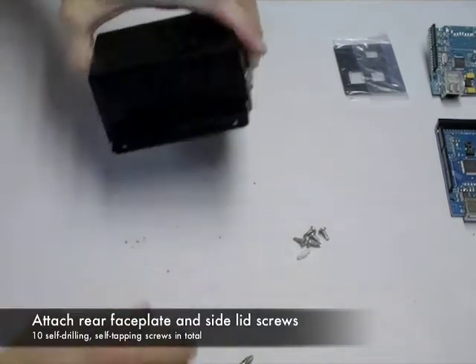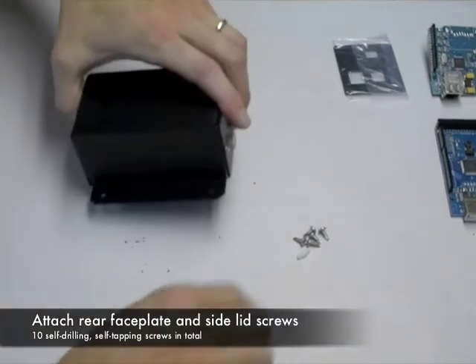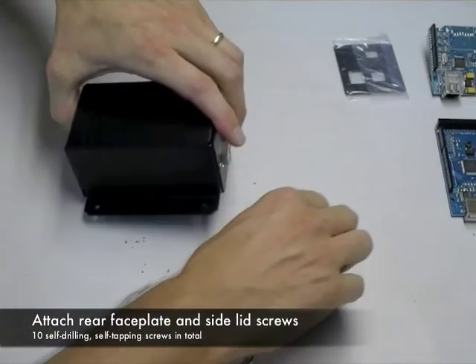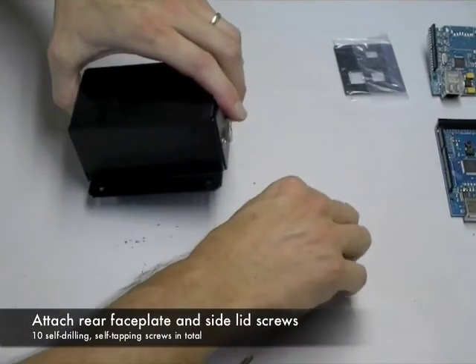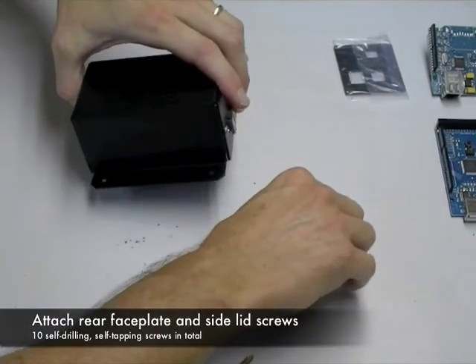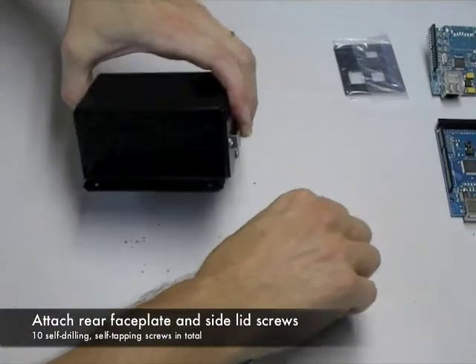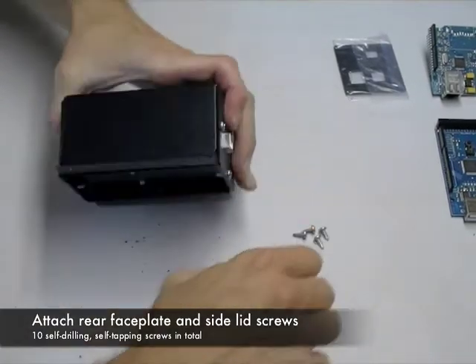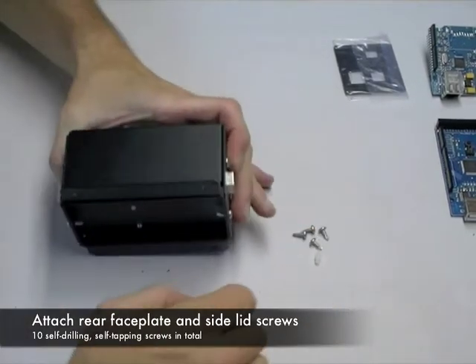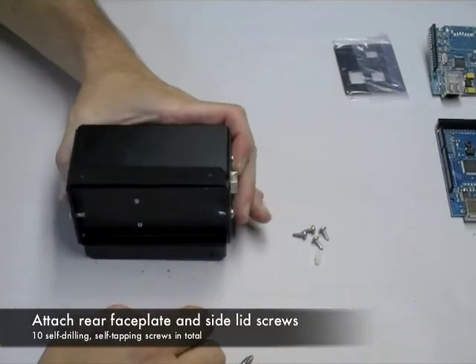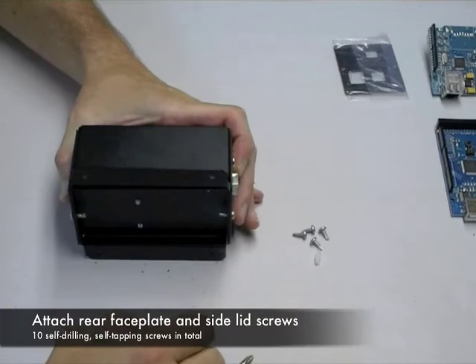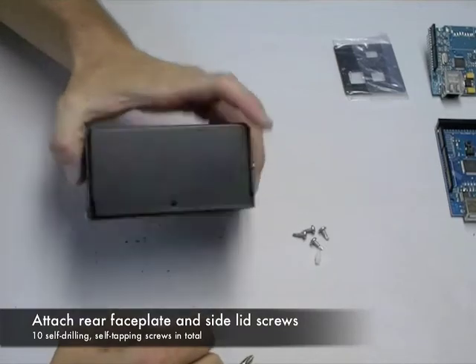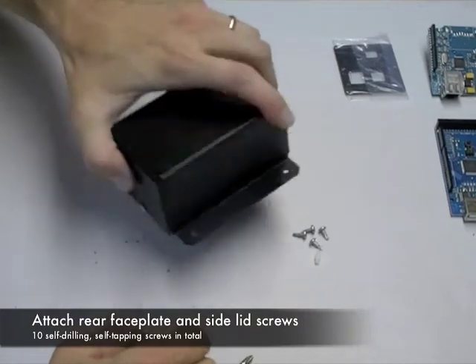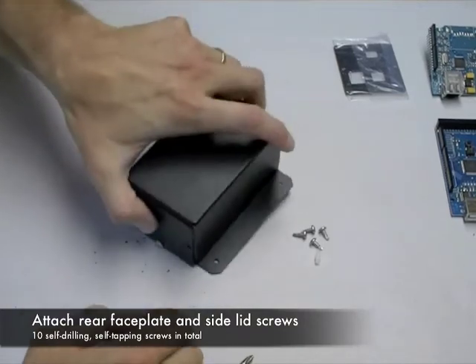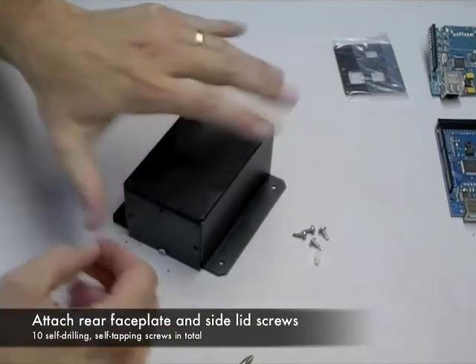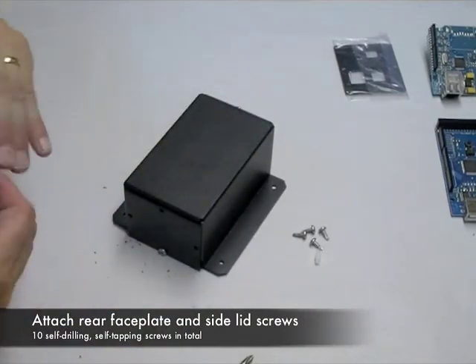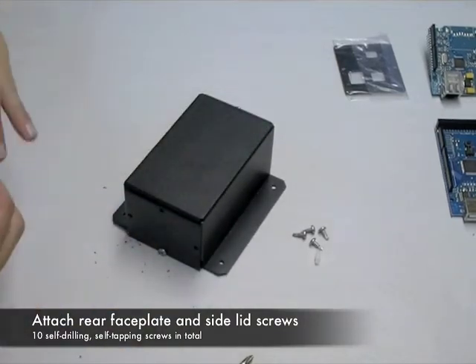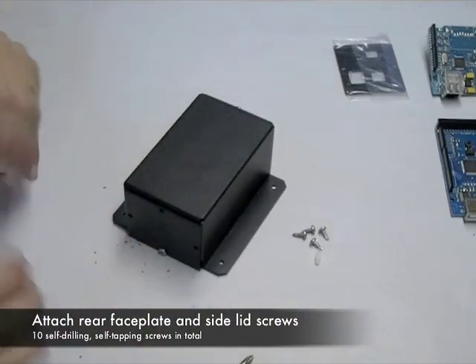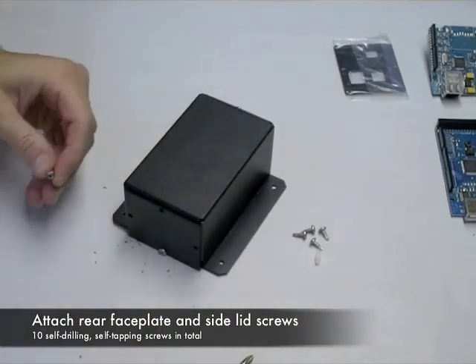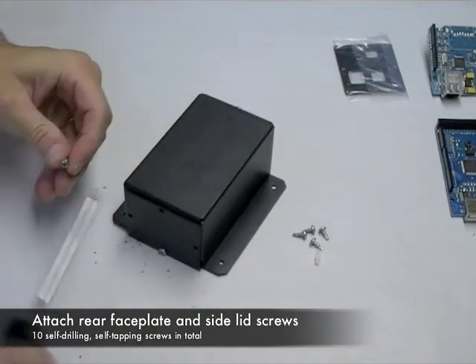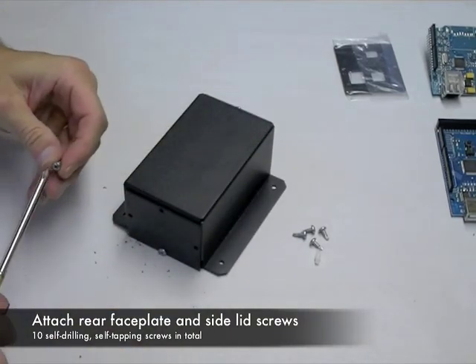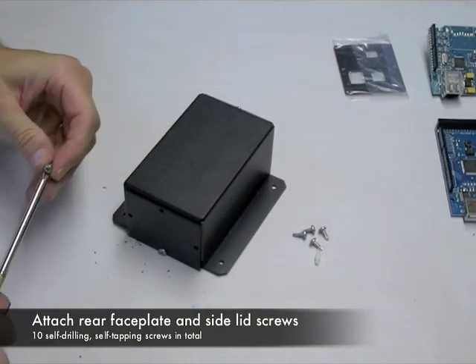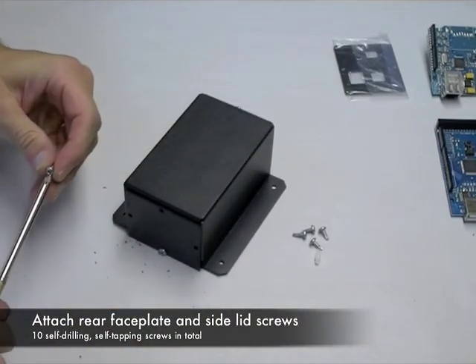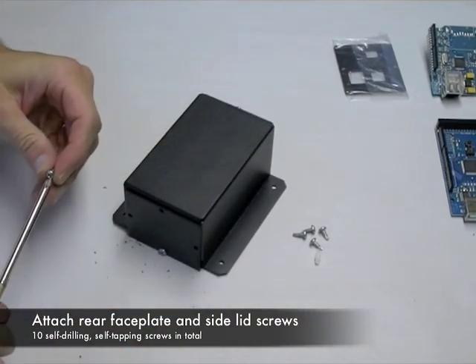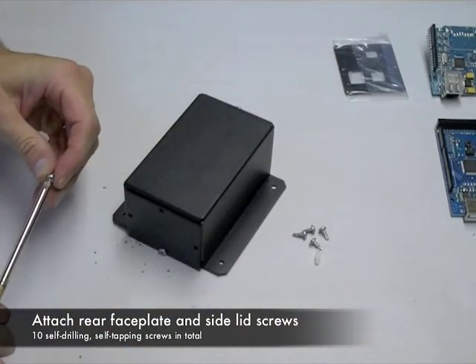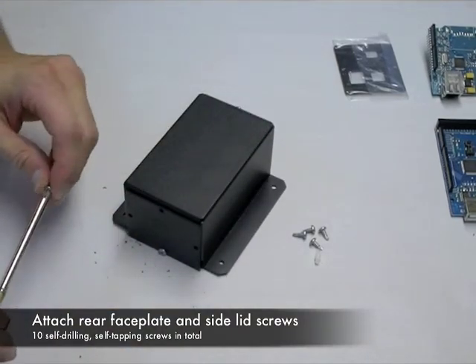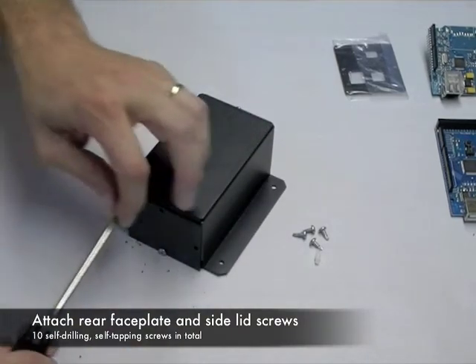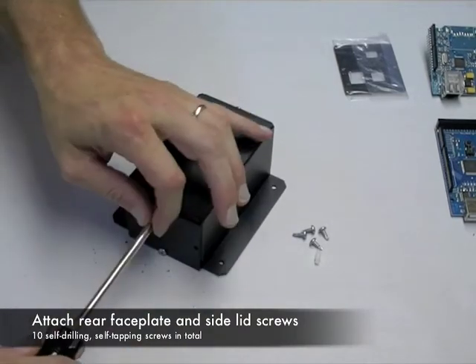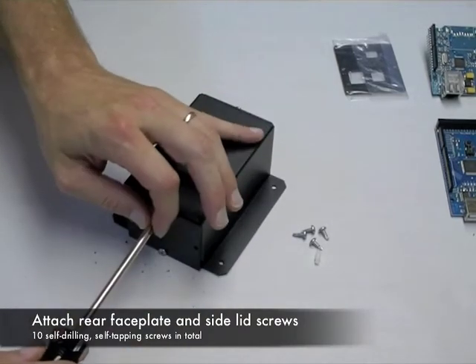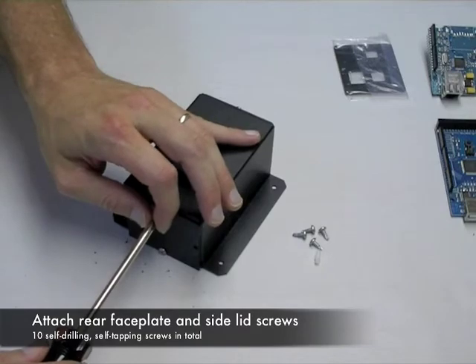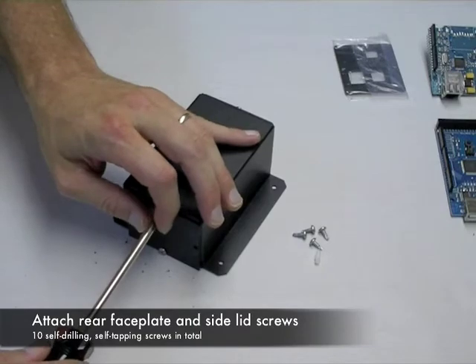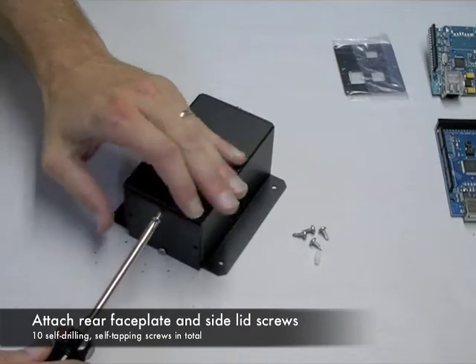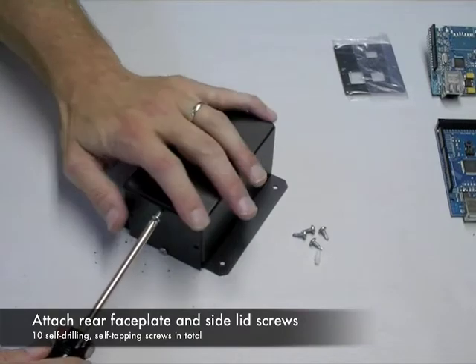Next, we'll attach the rear face plate. Just take the self-tapping screws and secure the lid and face plates together.